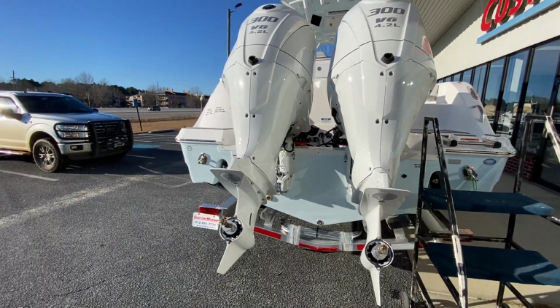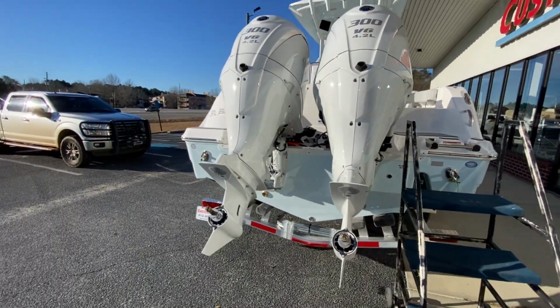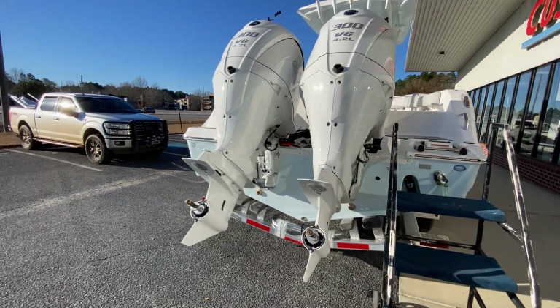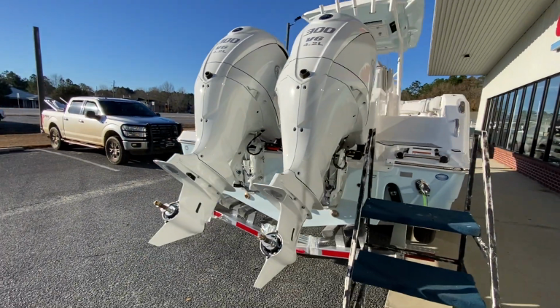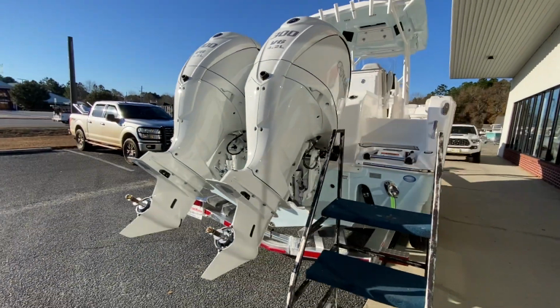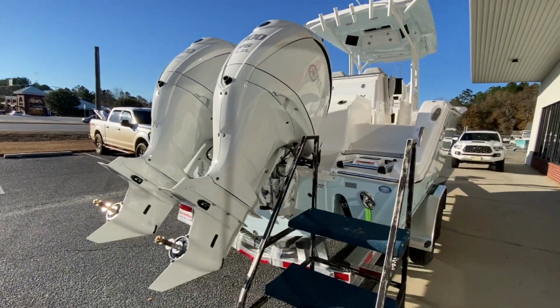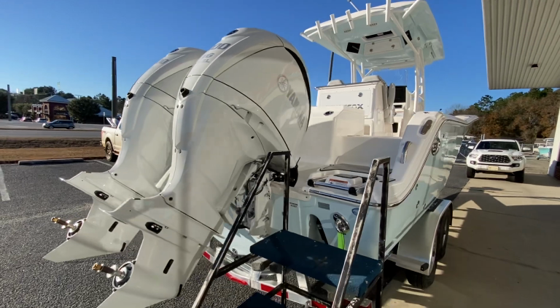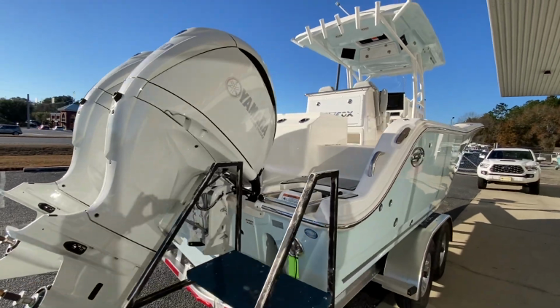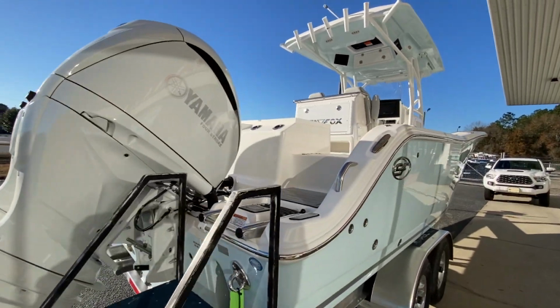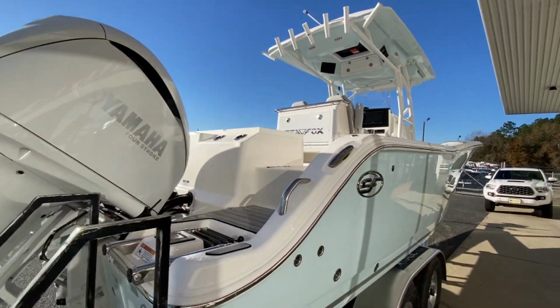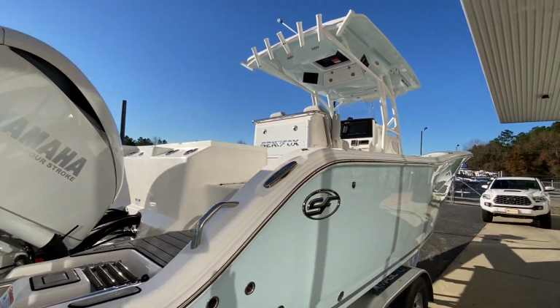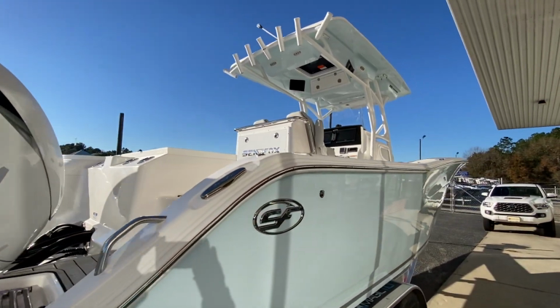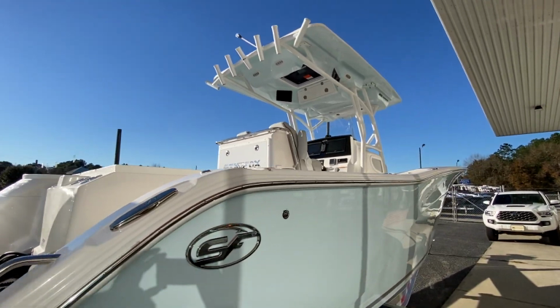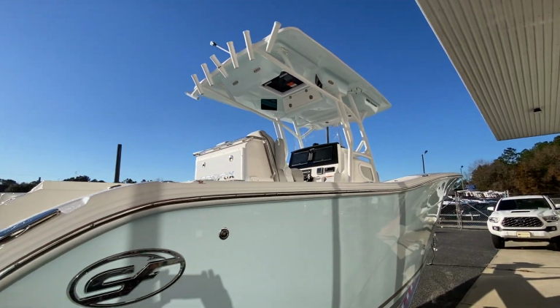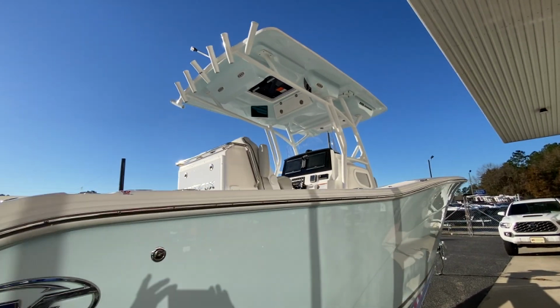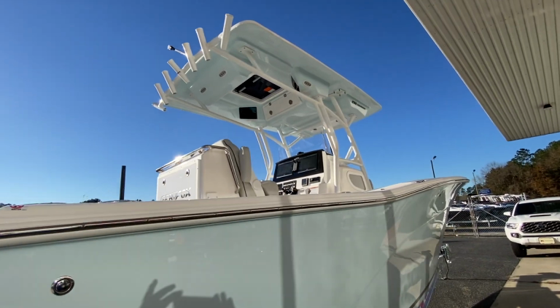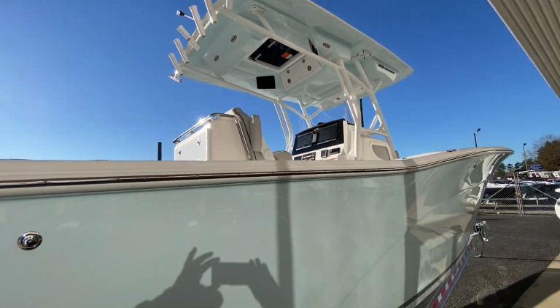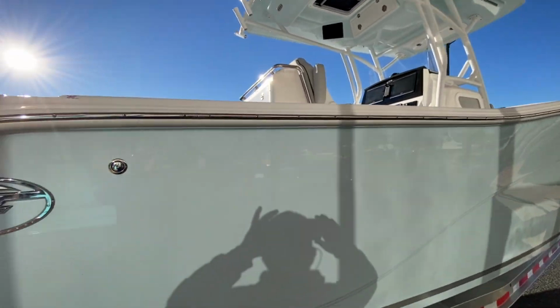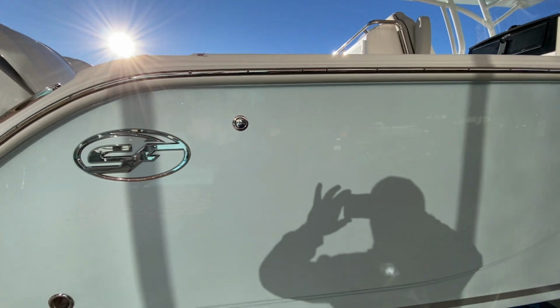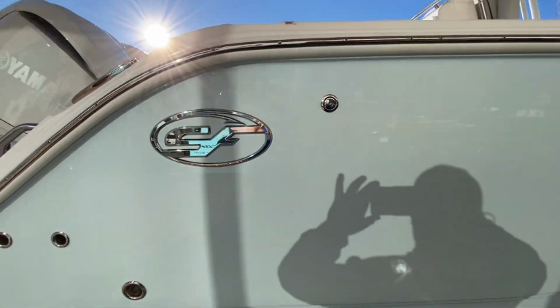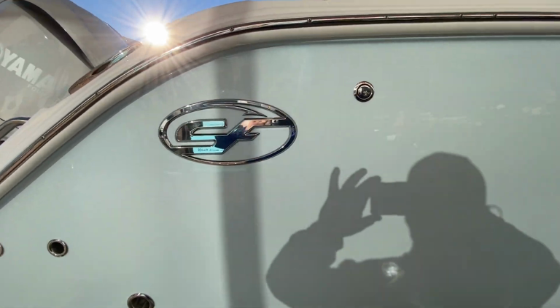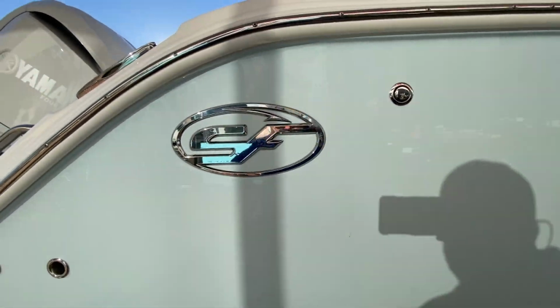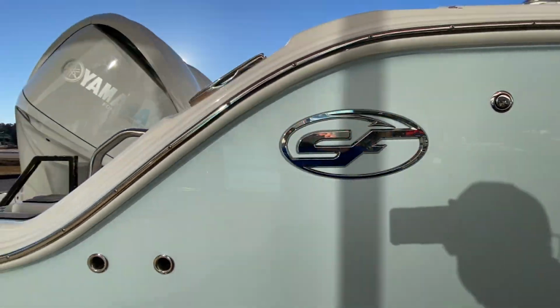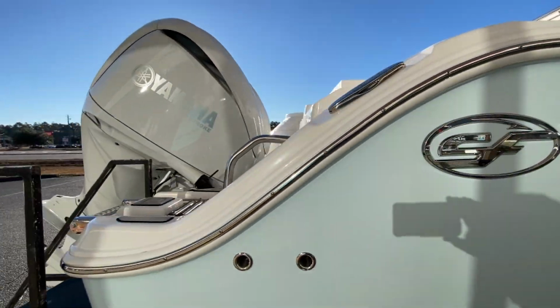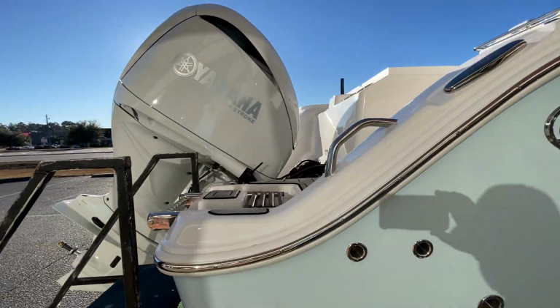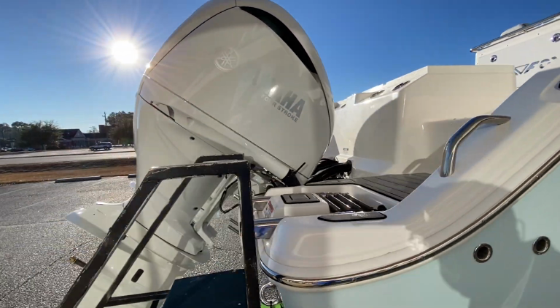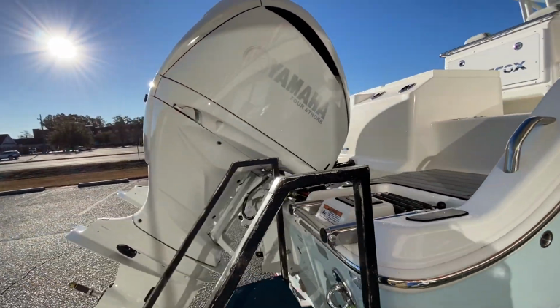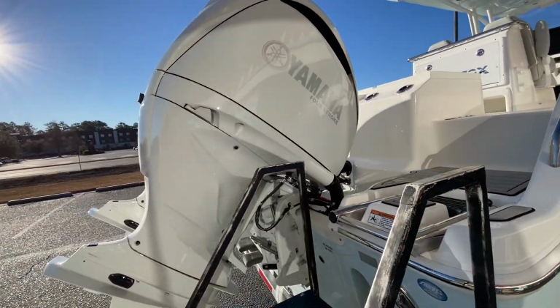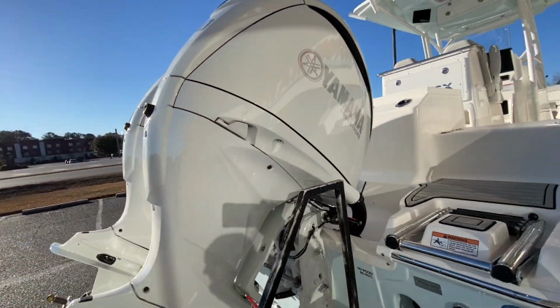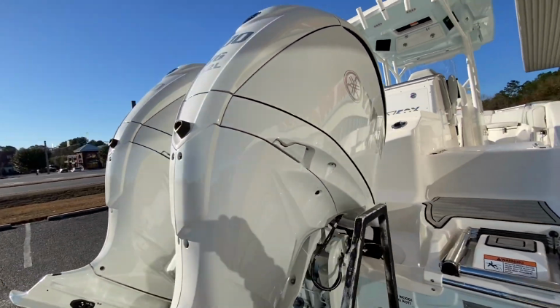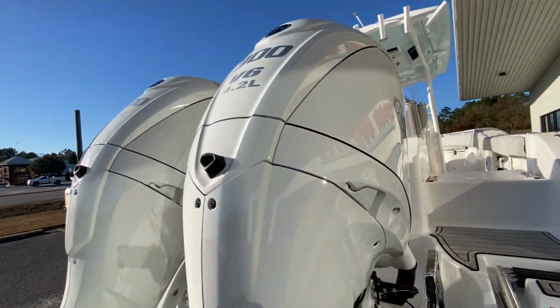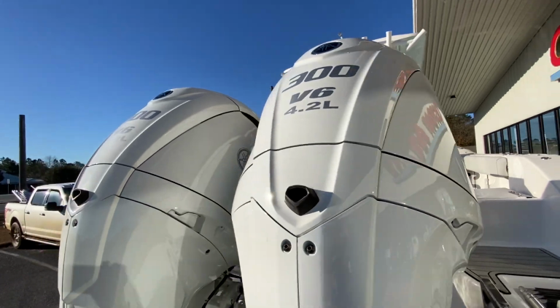Their lines of boats compete very favorably with anything else we've ever carried. Their attention to detail, their features, are all just top-notch.